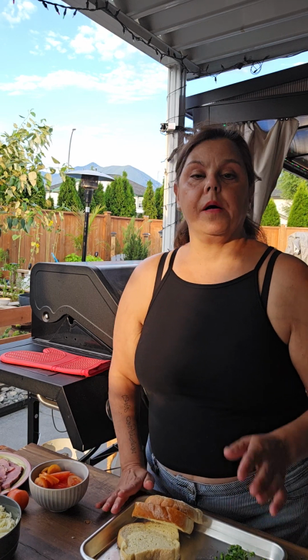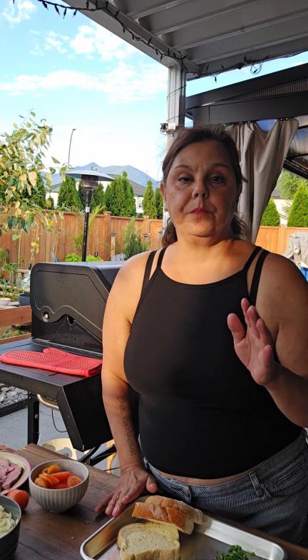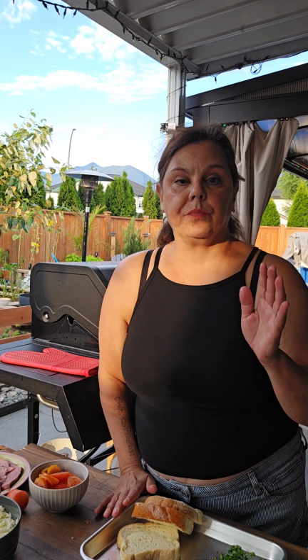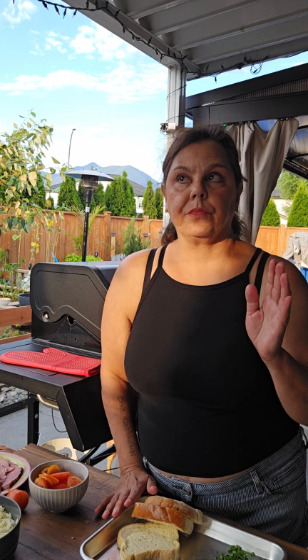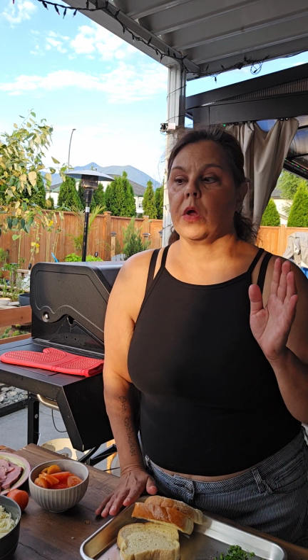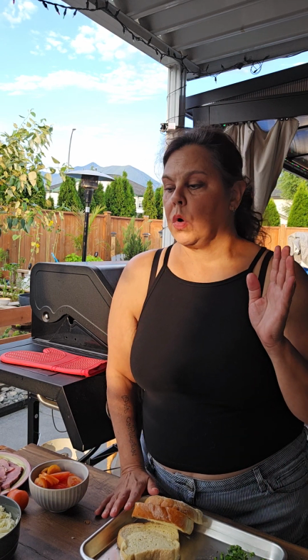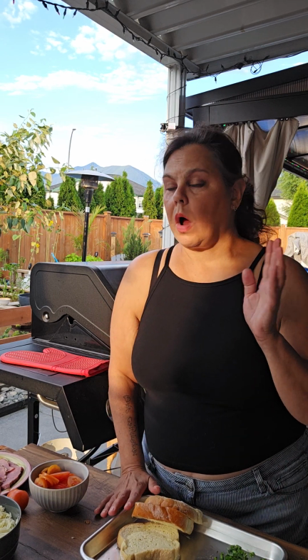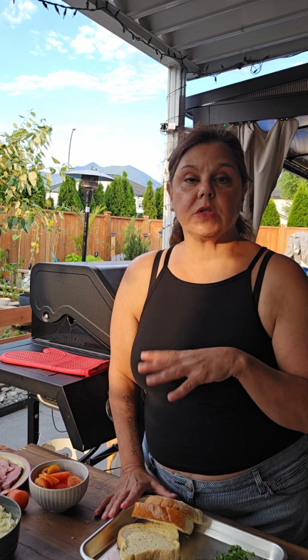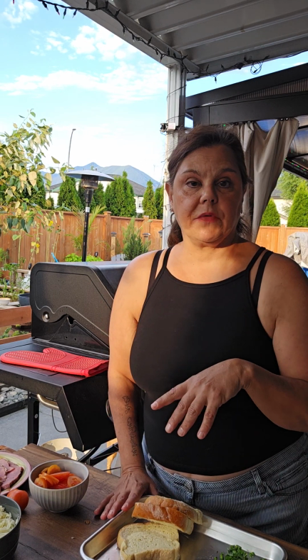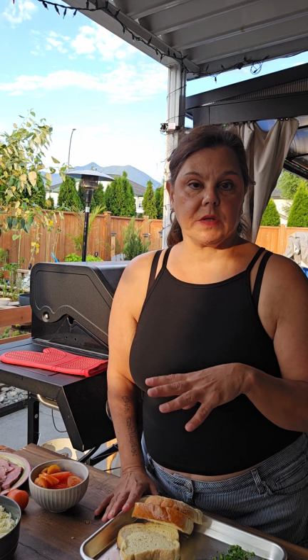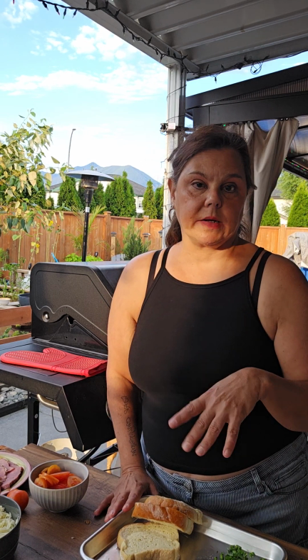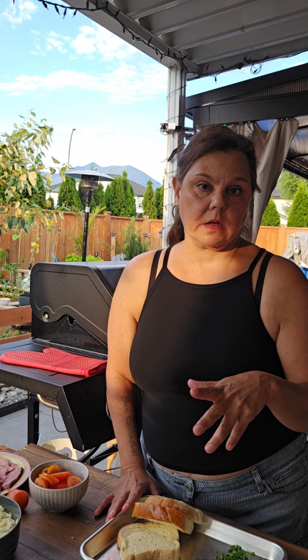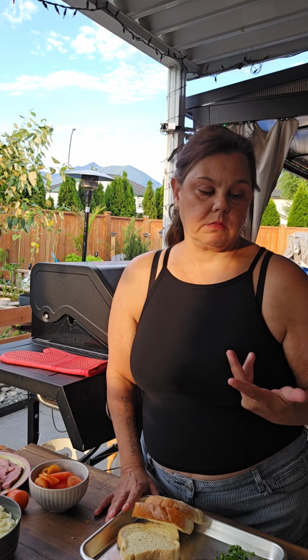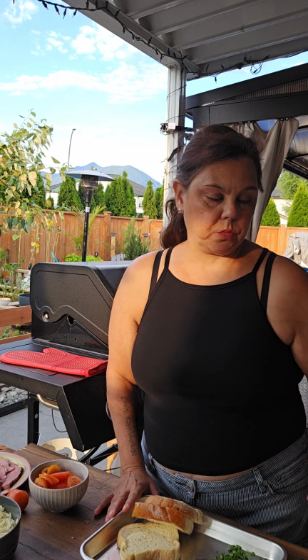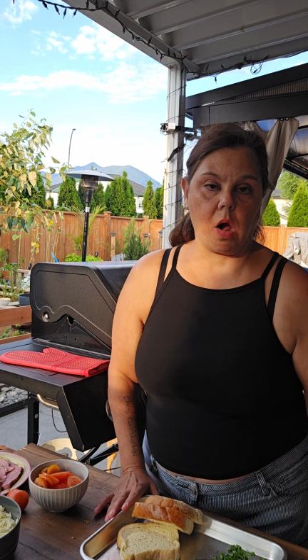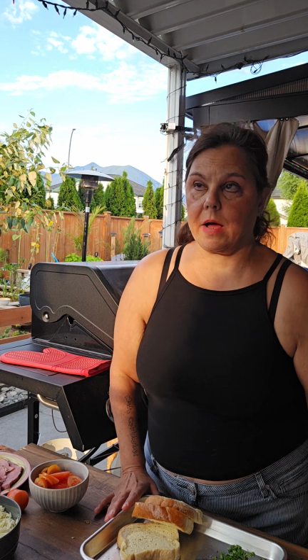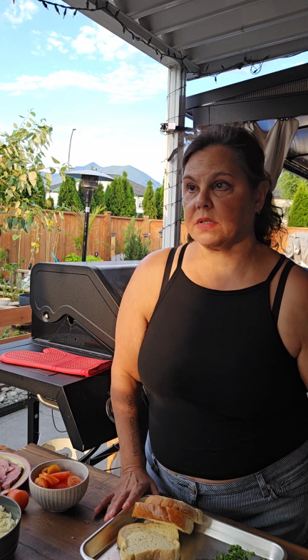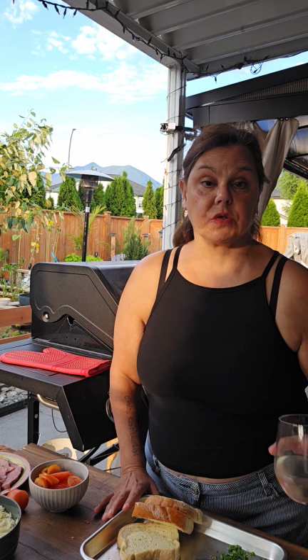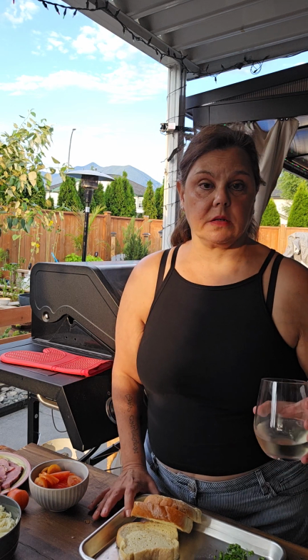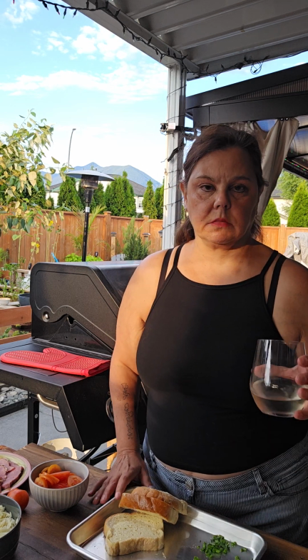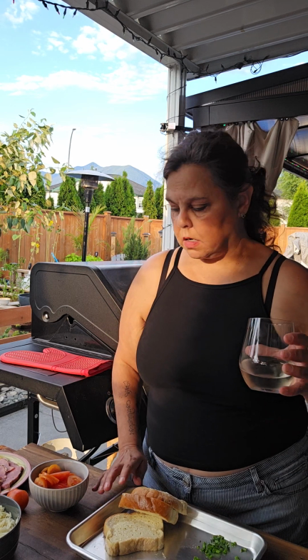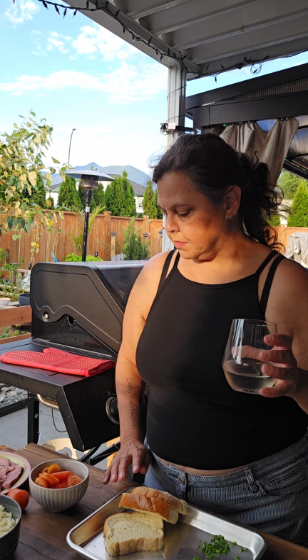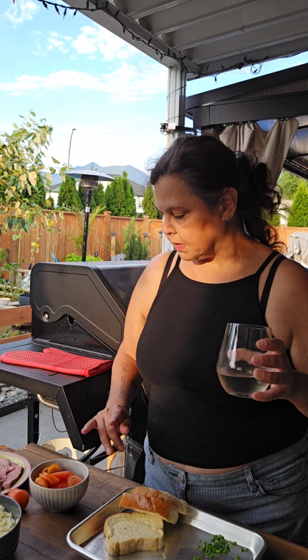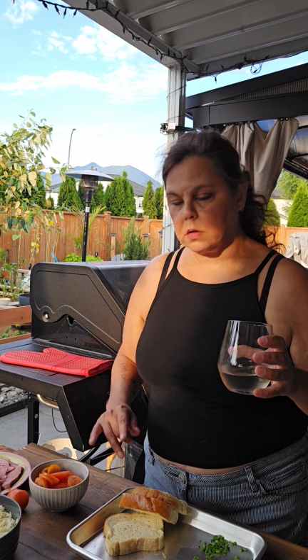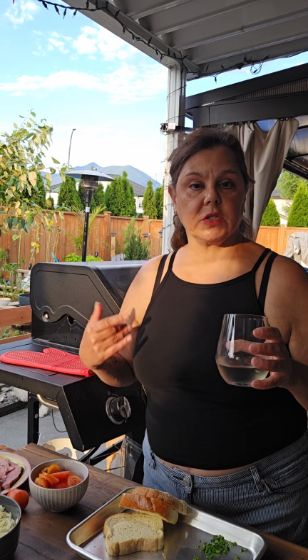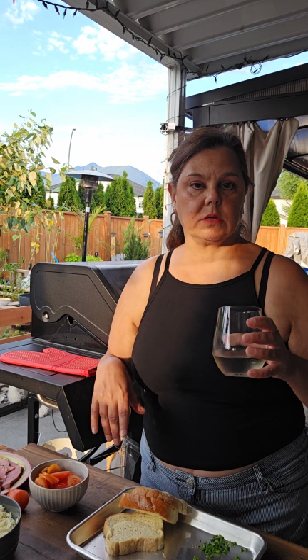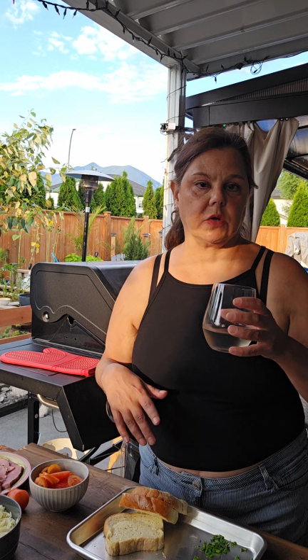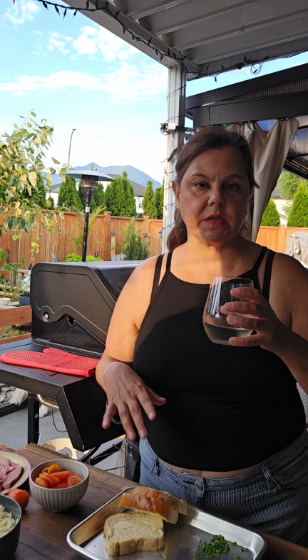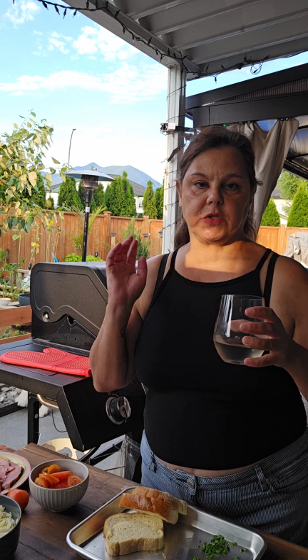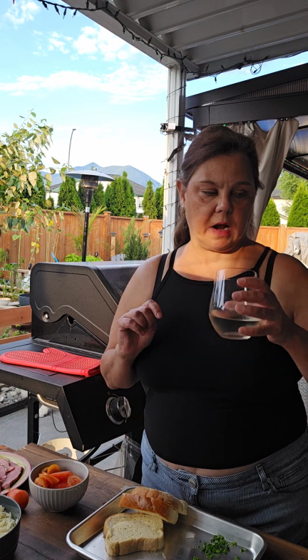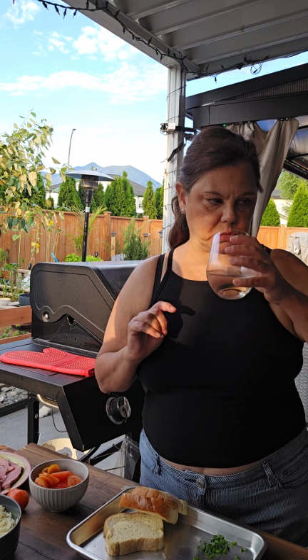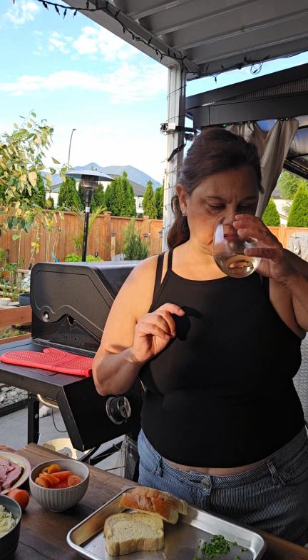I would serve this with a side salad. I have a Caesar salad to serve with this, but we're just going to have the toast today.